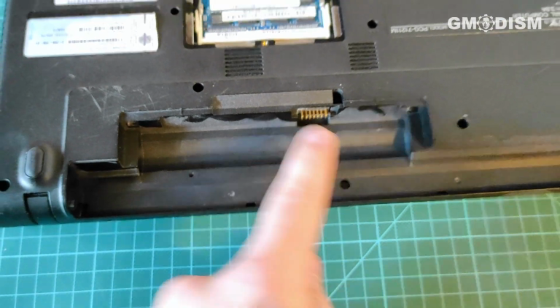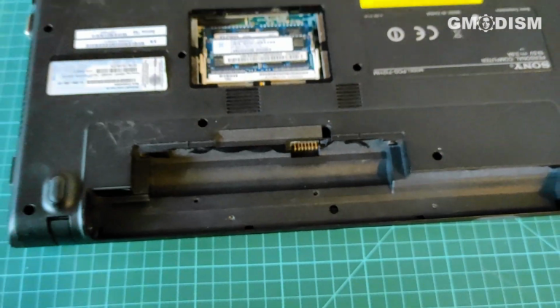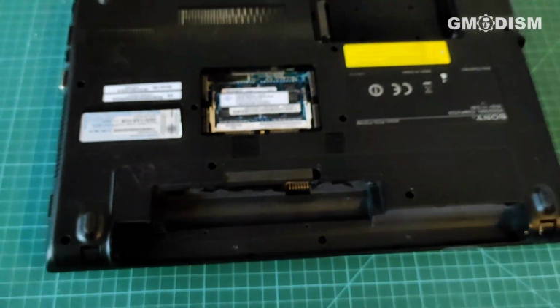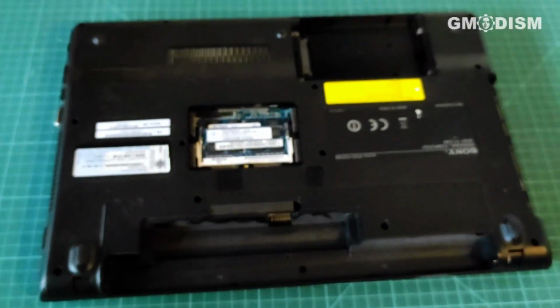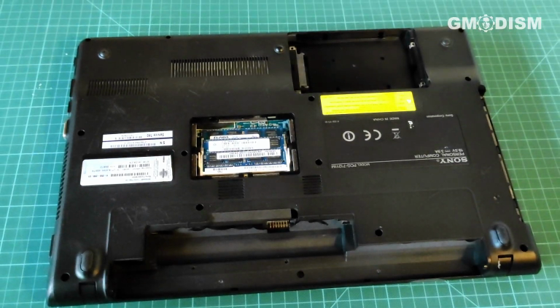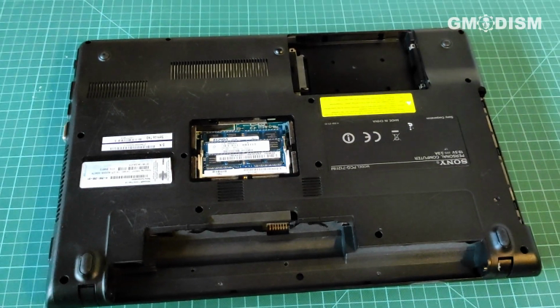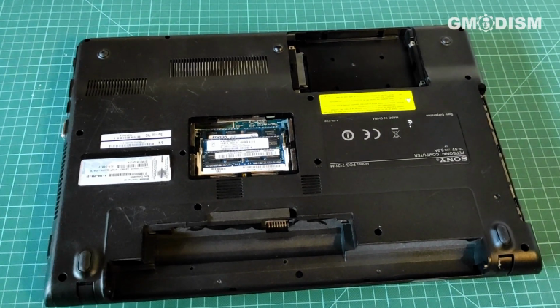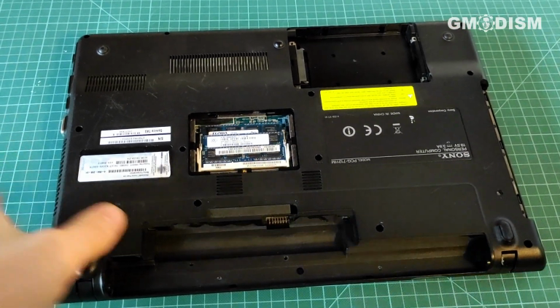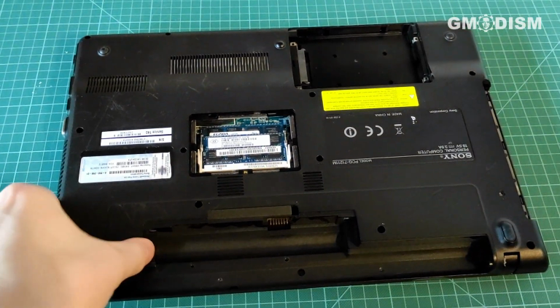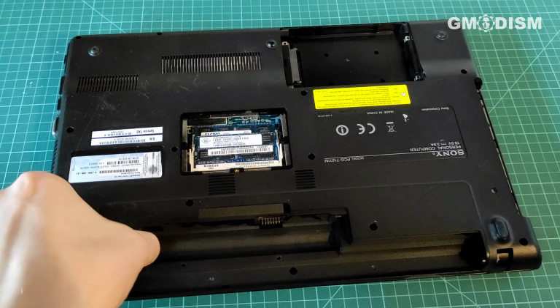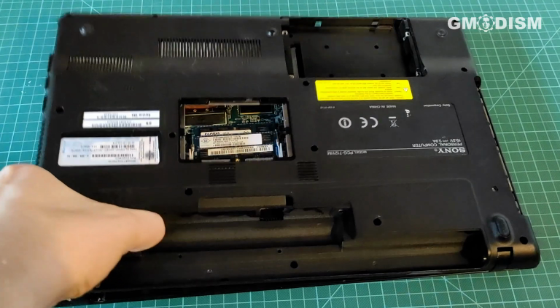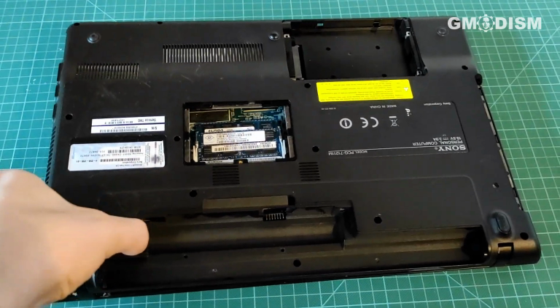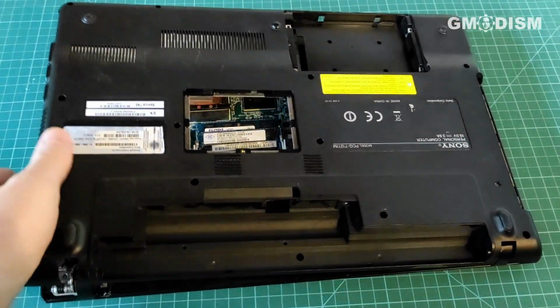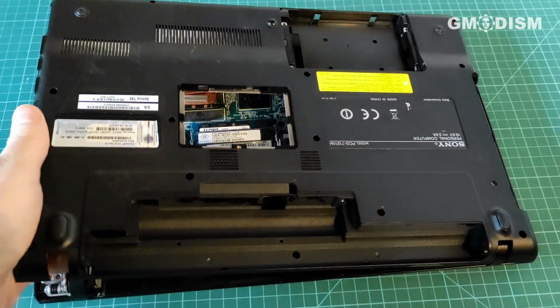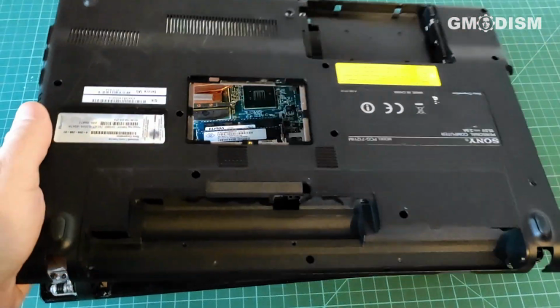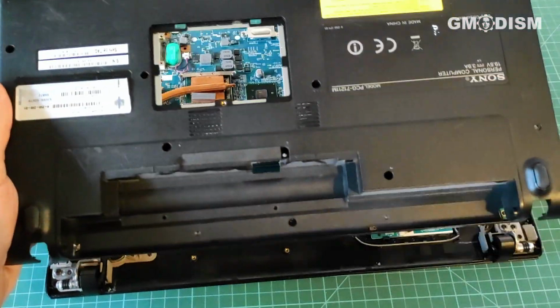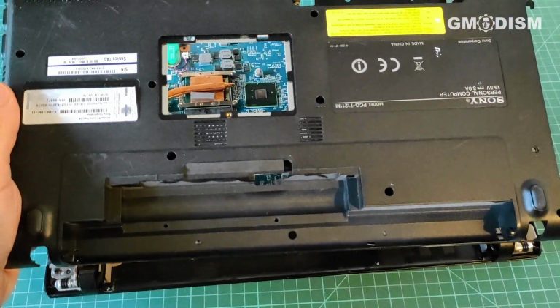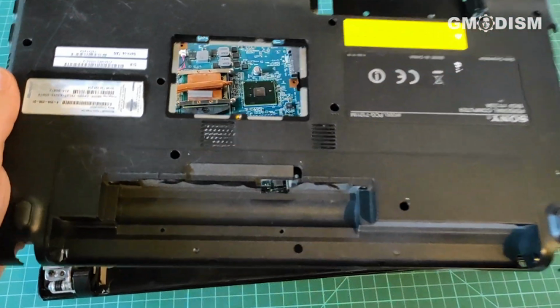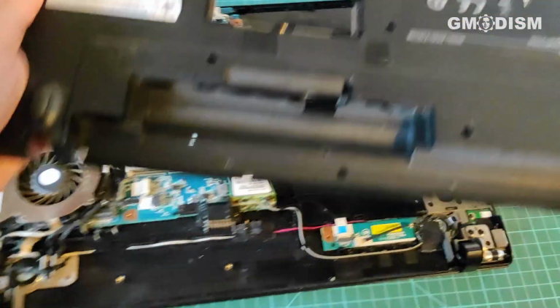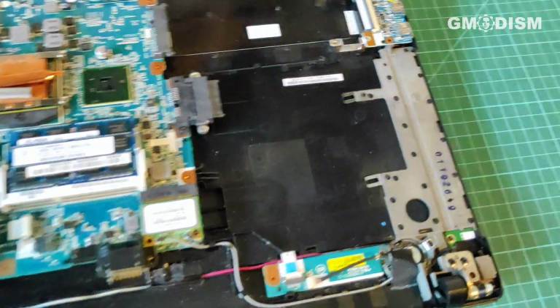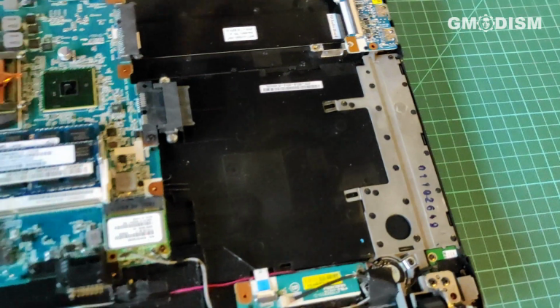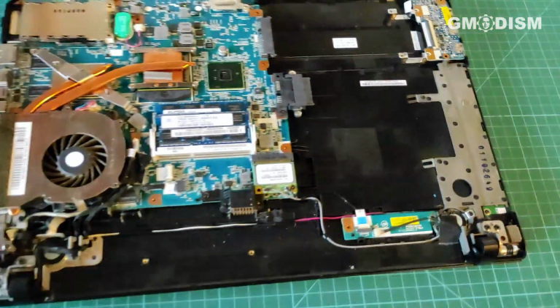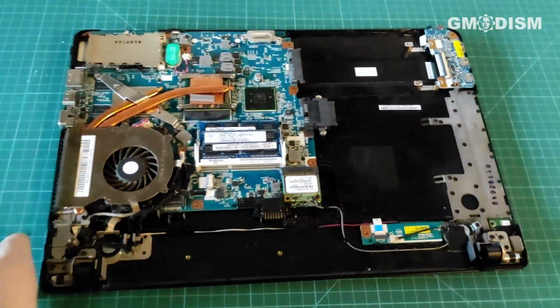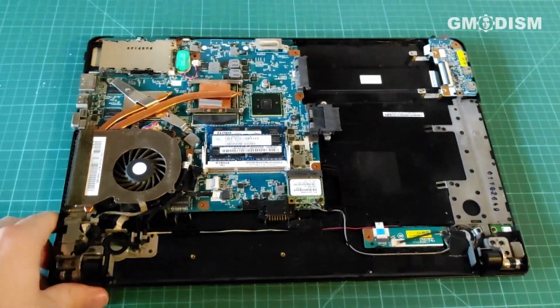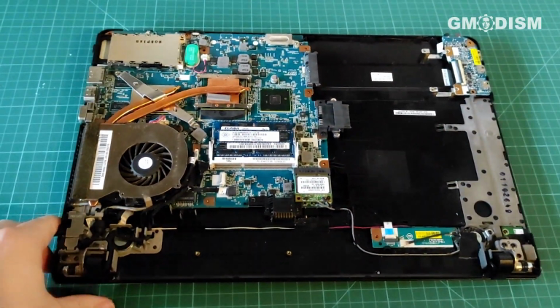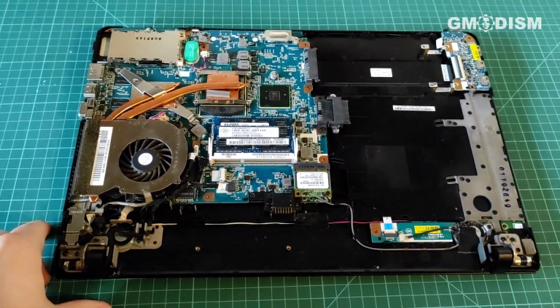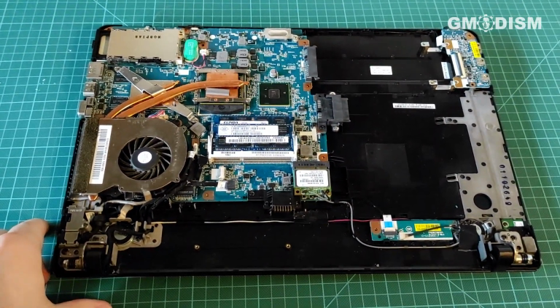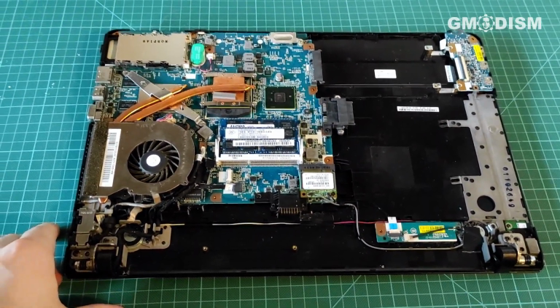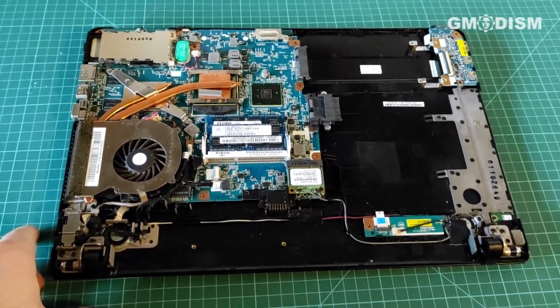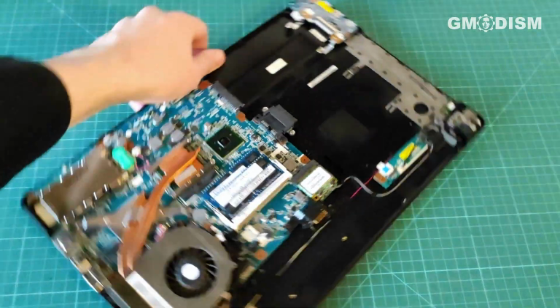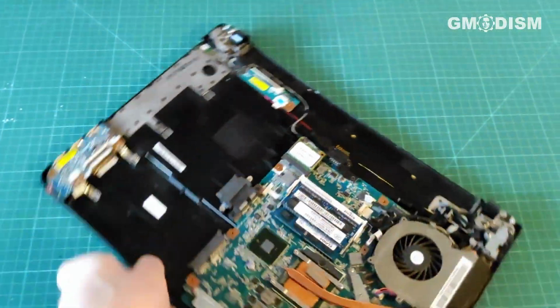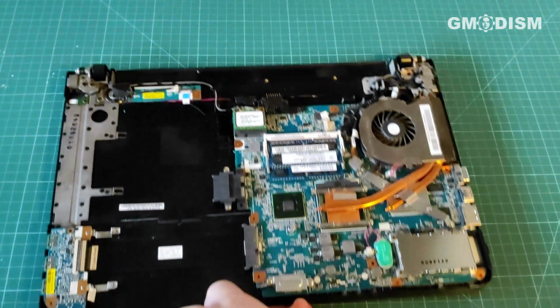You'll need to remove all the screws you can see, and when you've done that you can carefully lift up the back case of the computer. Then you access all the internals you cannot access otherwise.